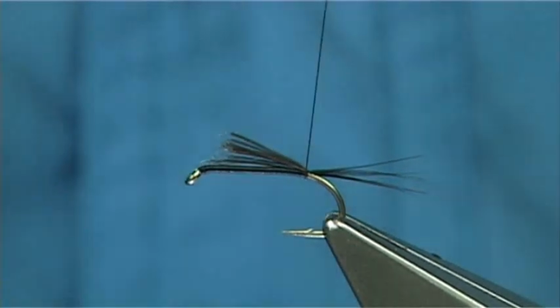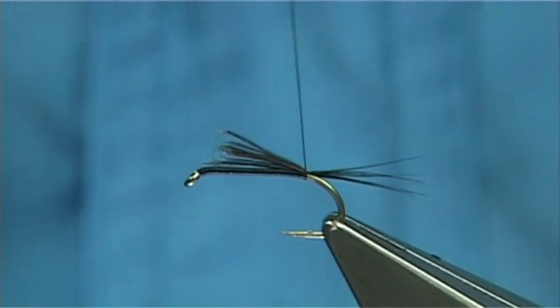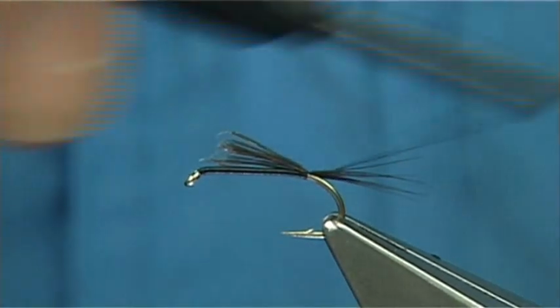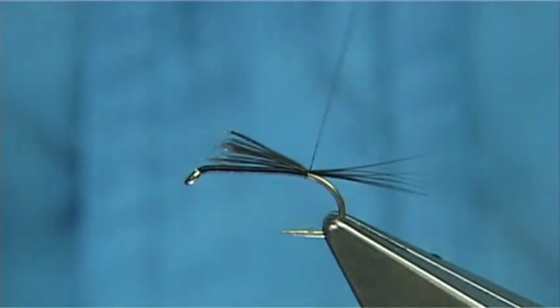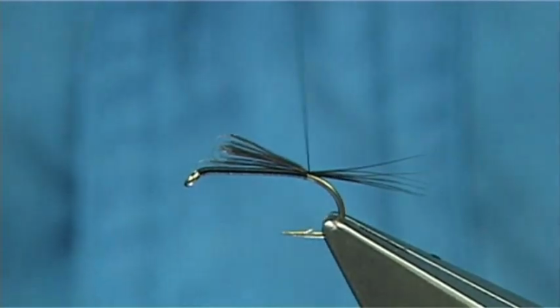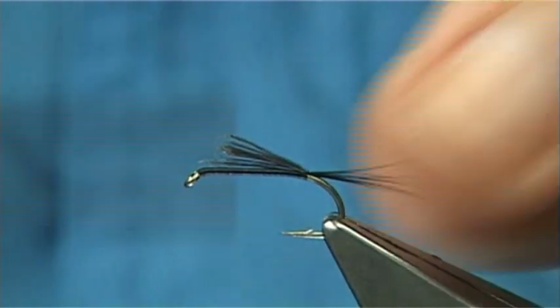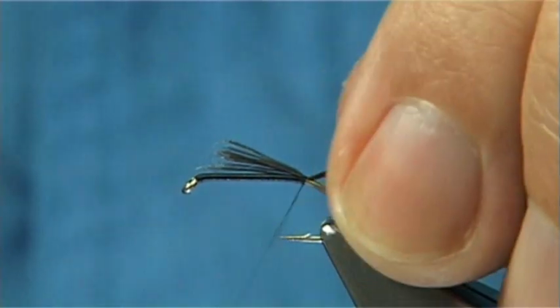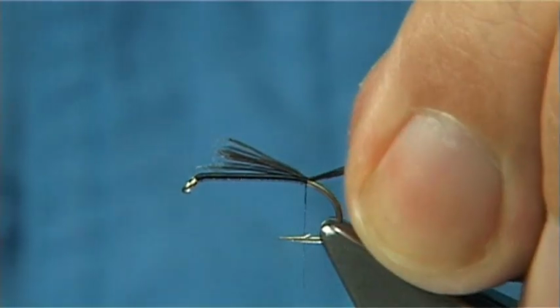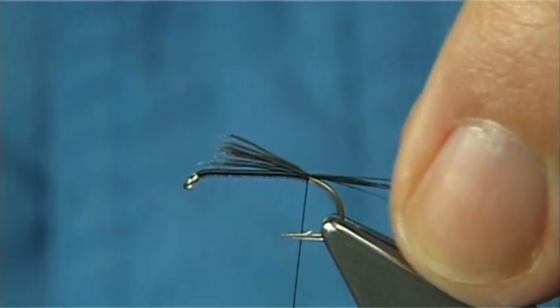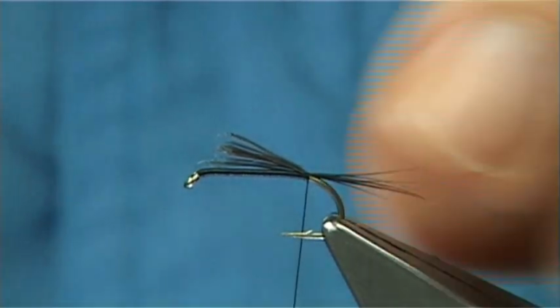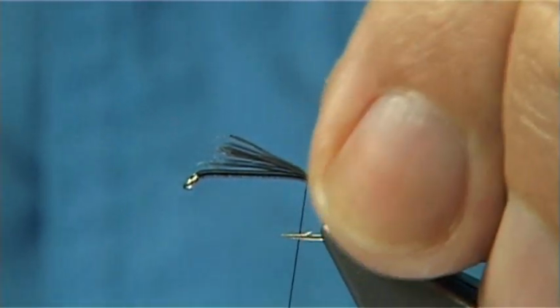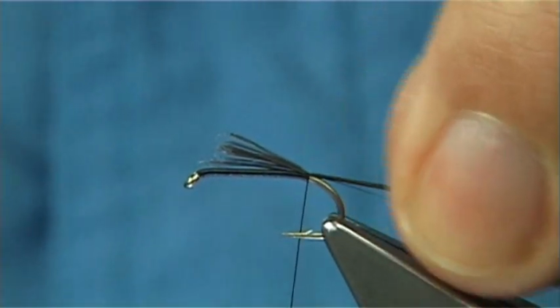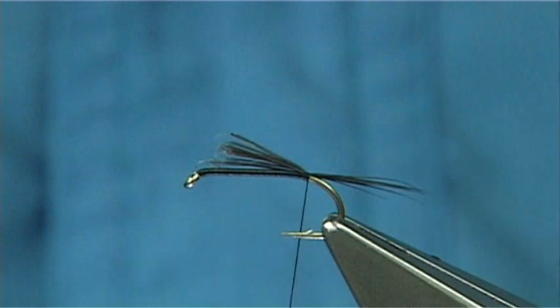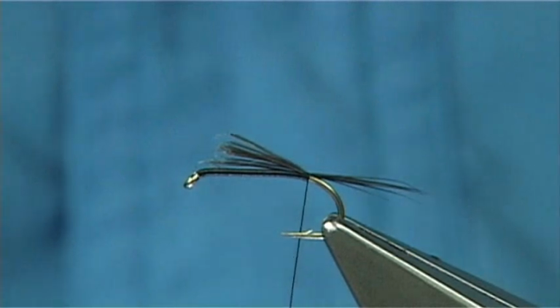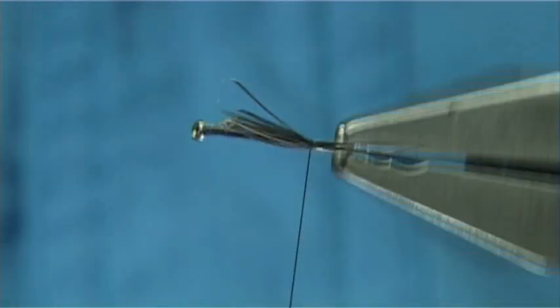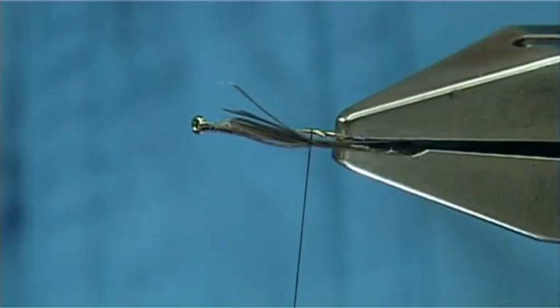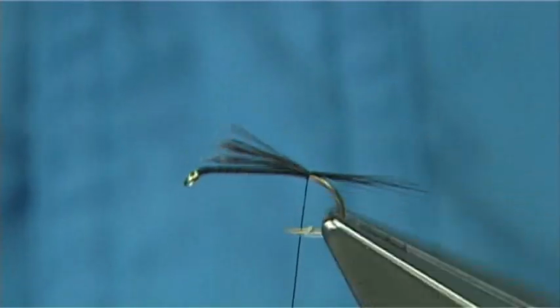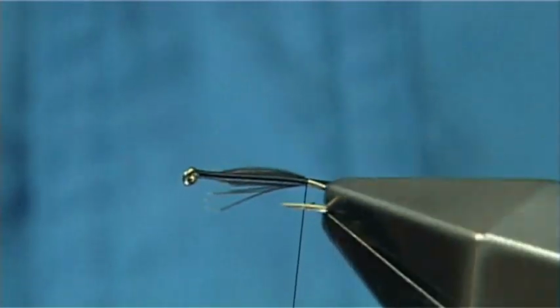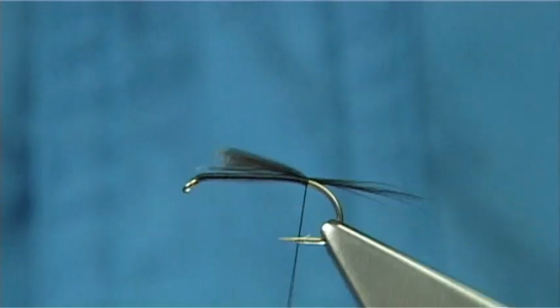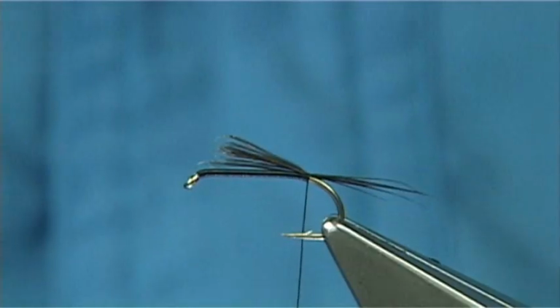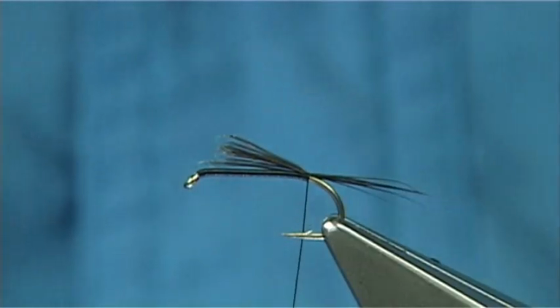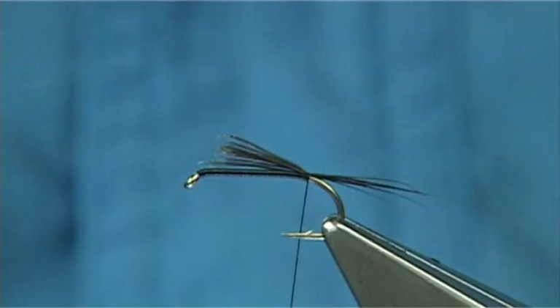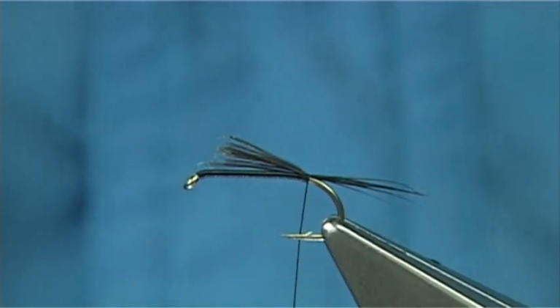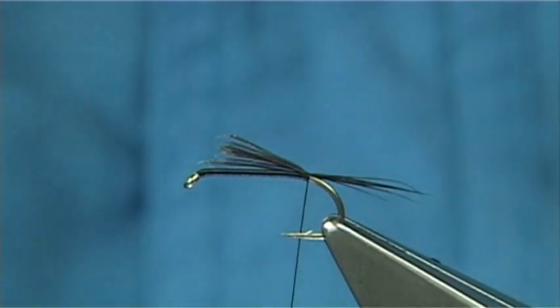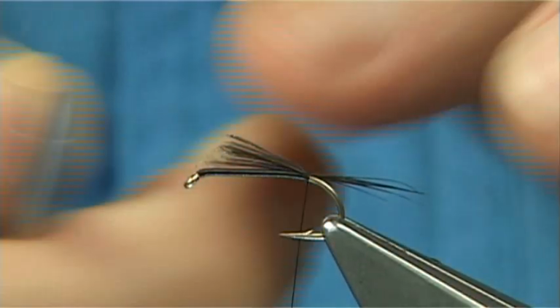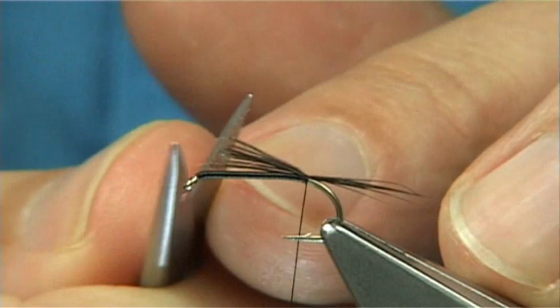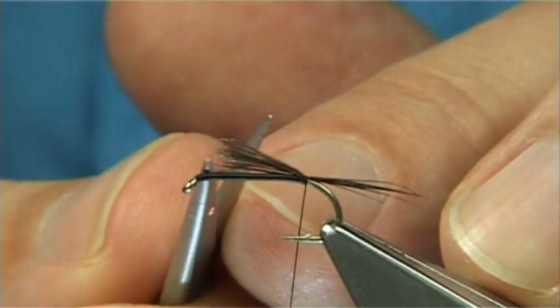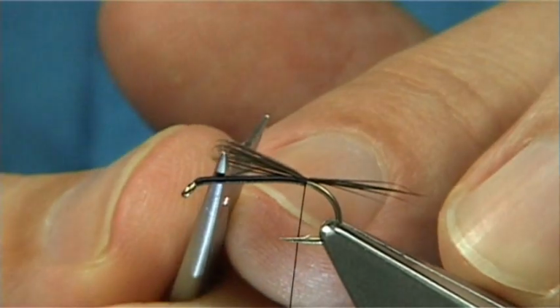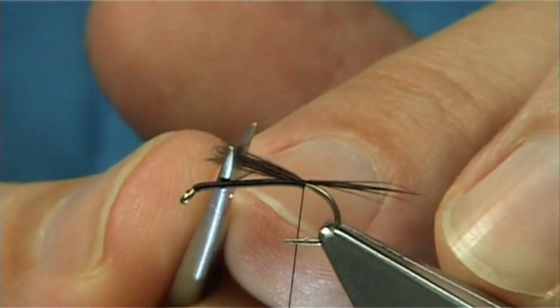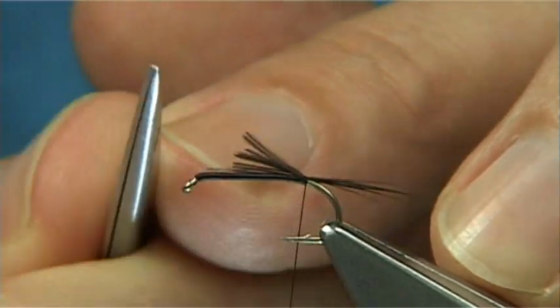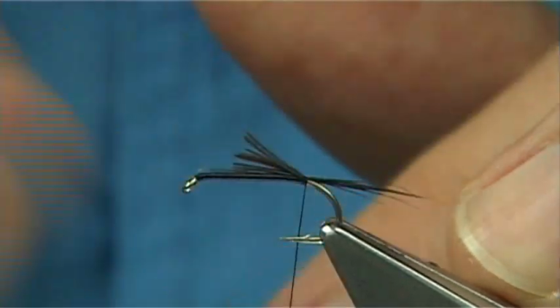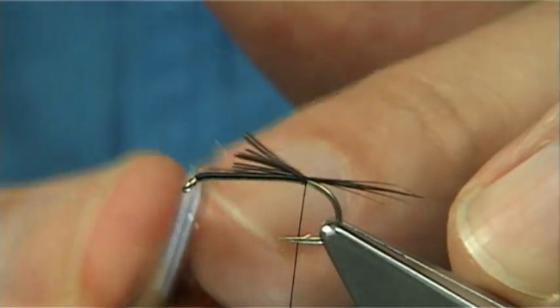Then come in with a turn again going down just to lock it in. That's all you need, don't need any more than that. I'm going to trim it the full length of the body — that's my measure.